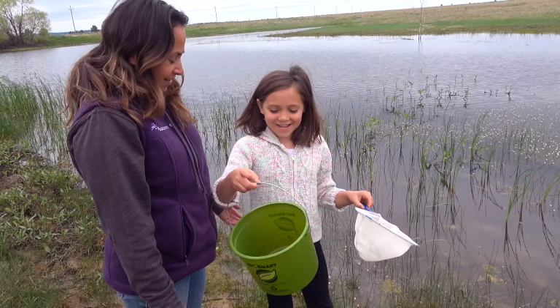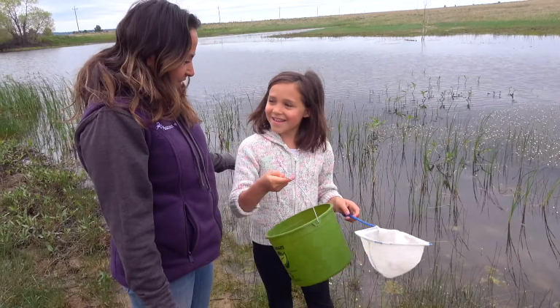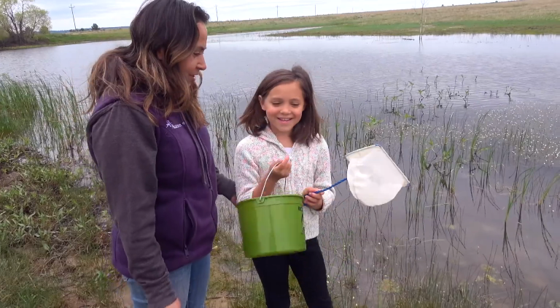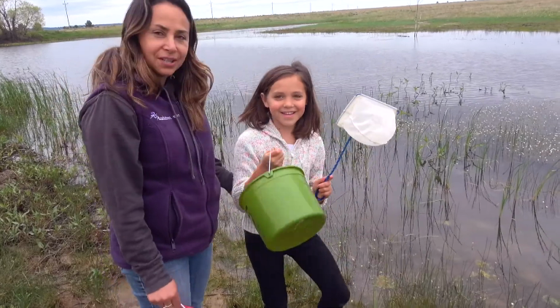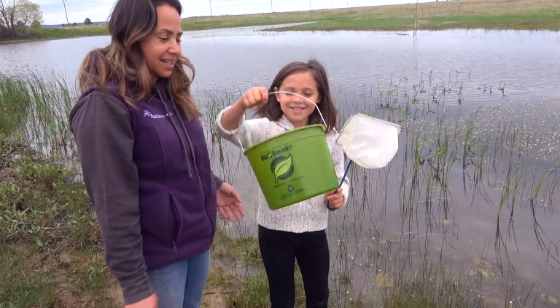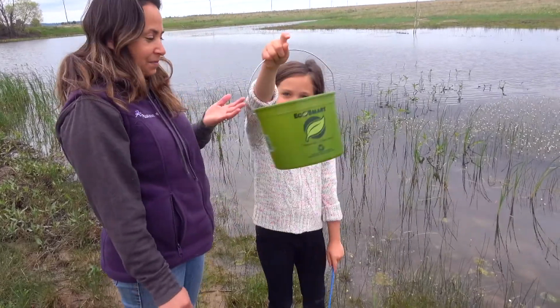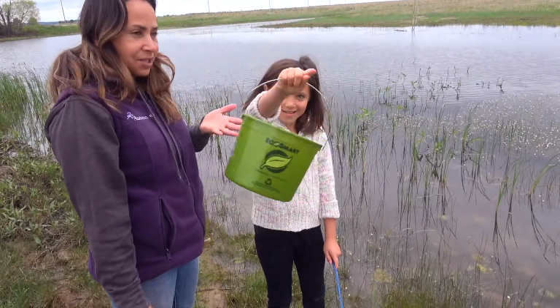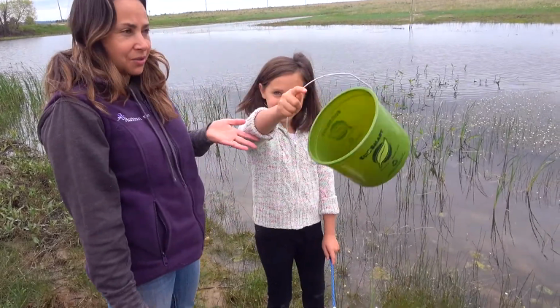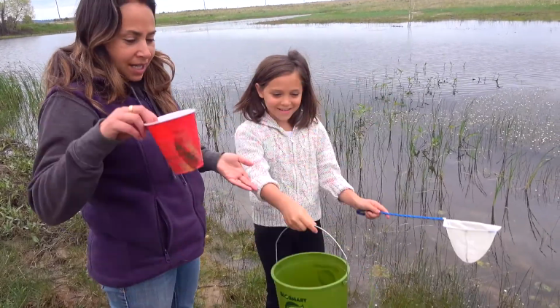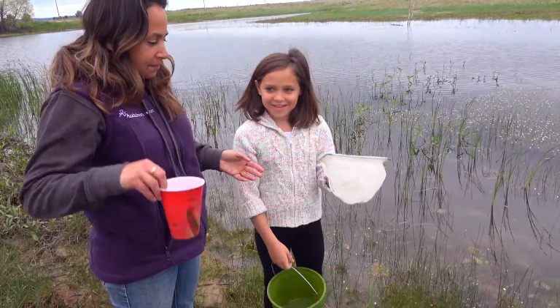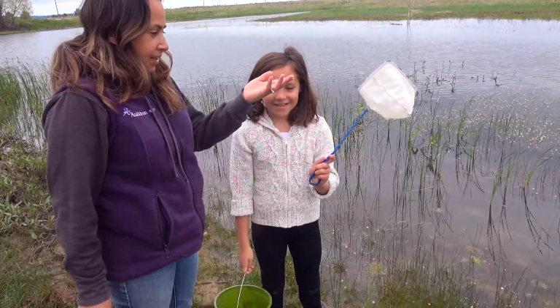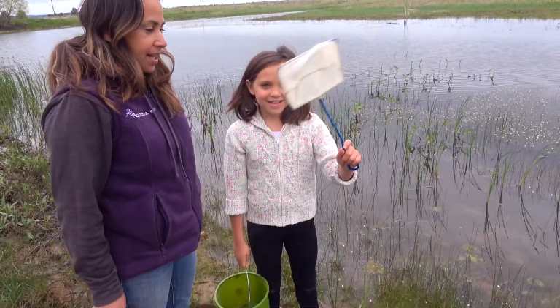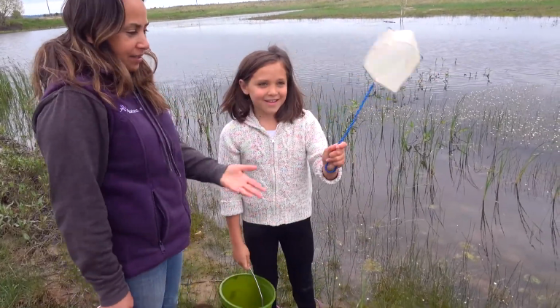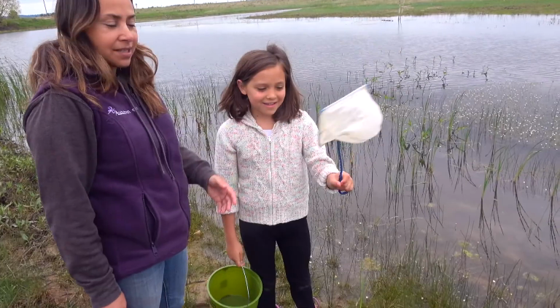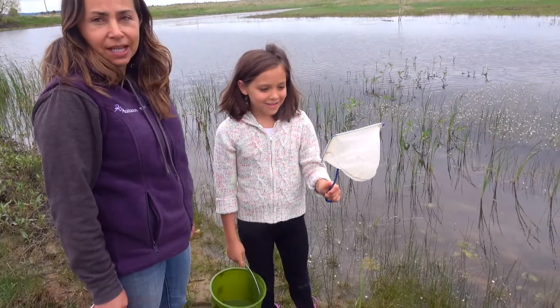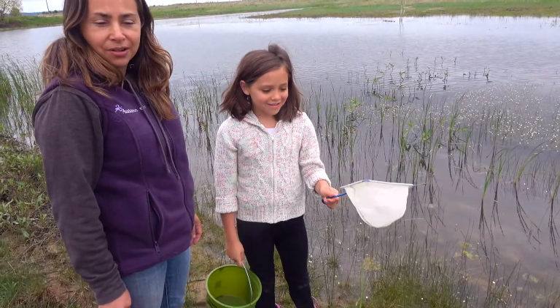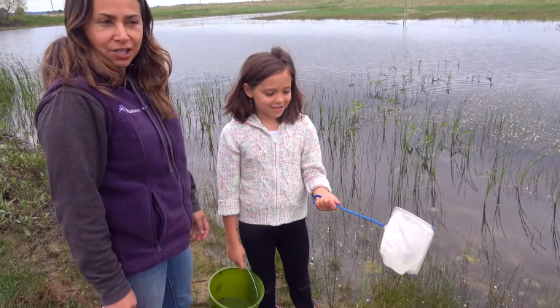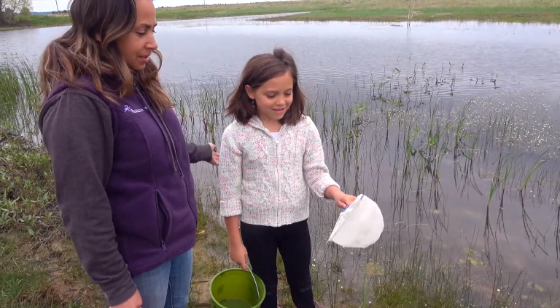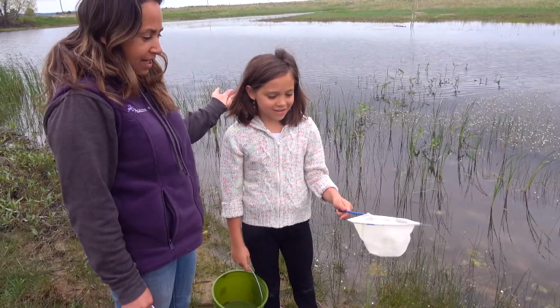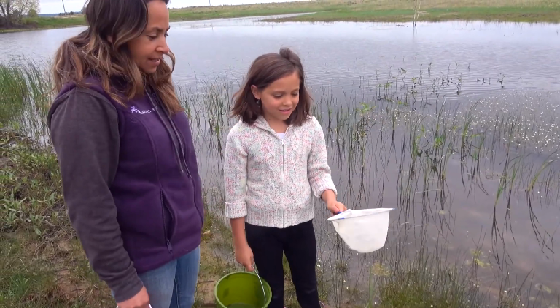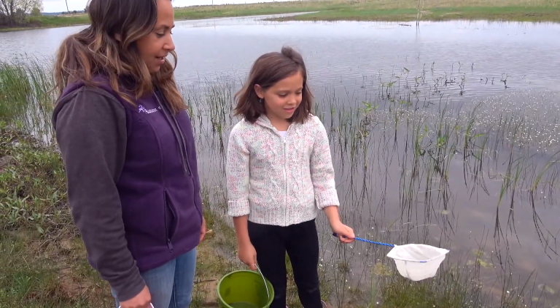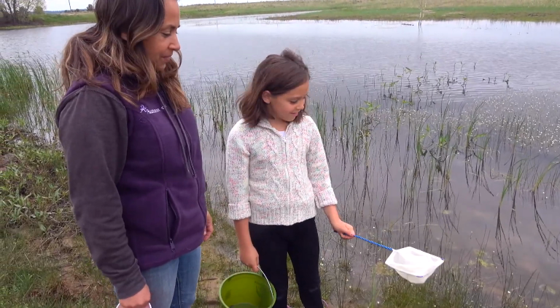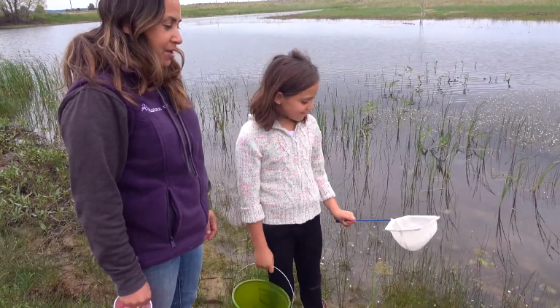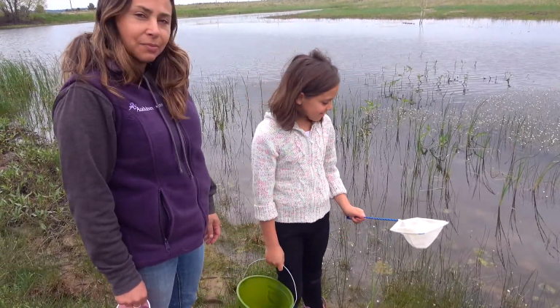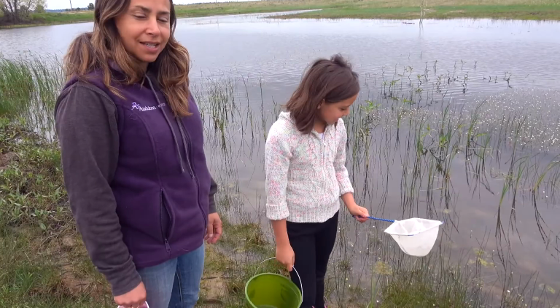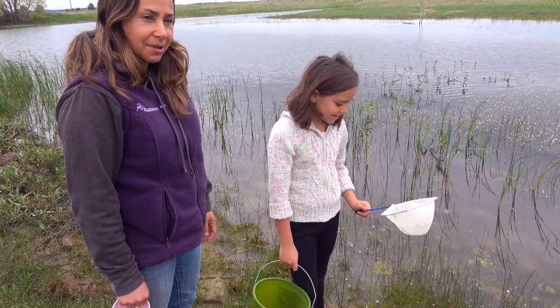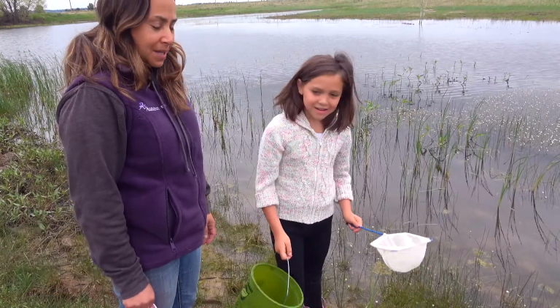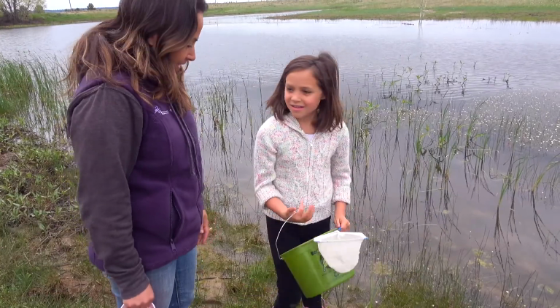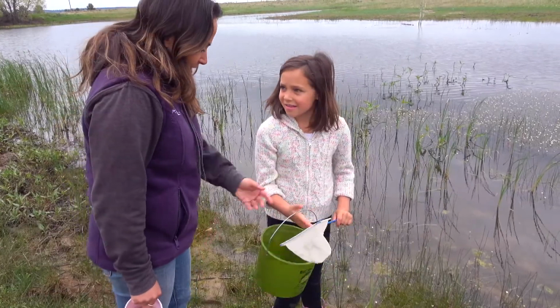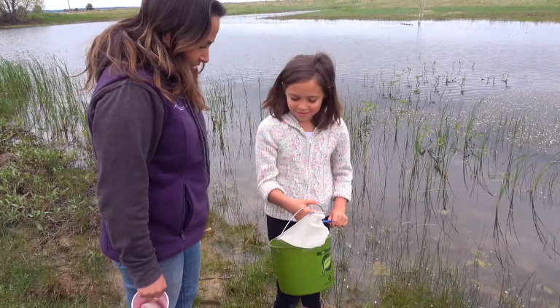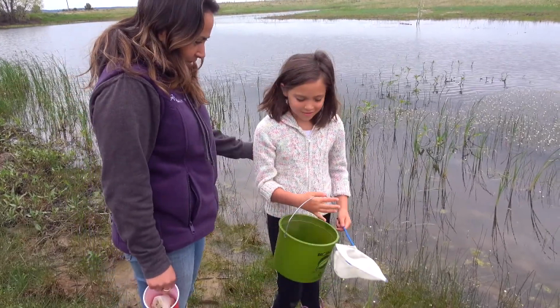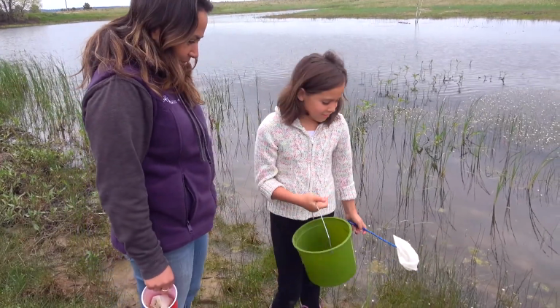To get started, all you really need is a bucket of some sort or a cup and a net. You can get these nets really anywhere — they're for fish tanks. You can get a little bit more fancy, we'll talk about that in a minute, but we're just going to get started right here with these tools.